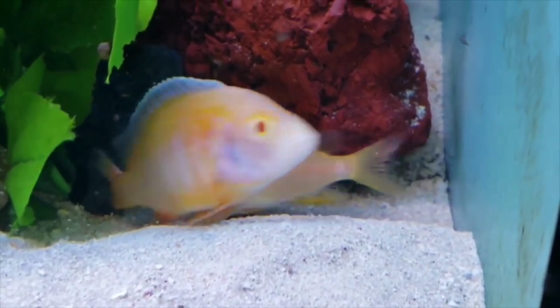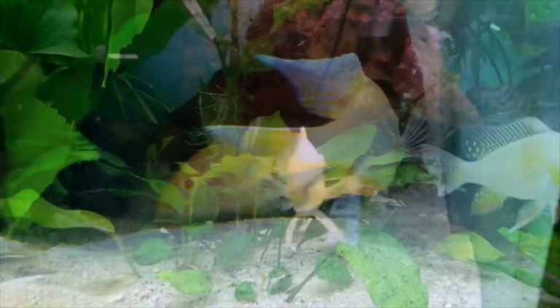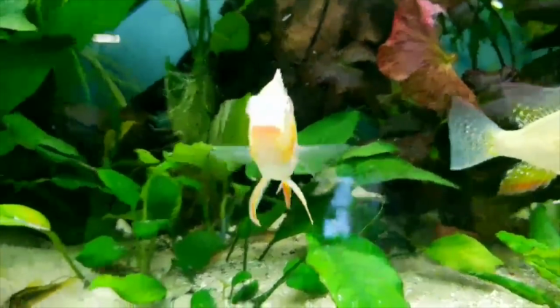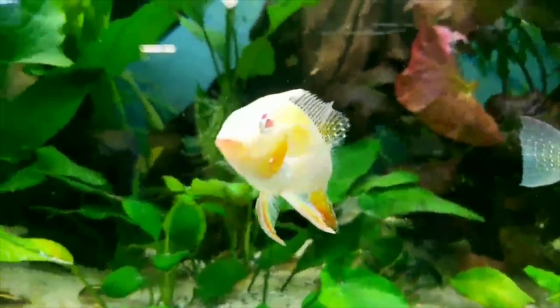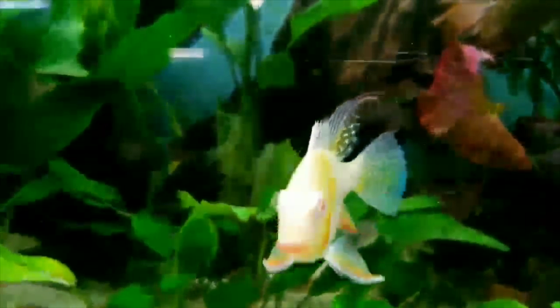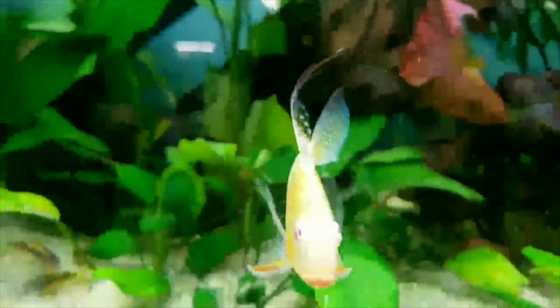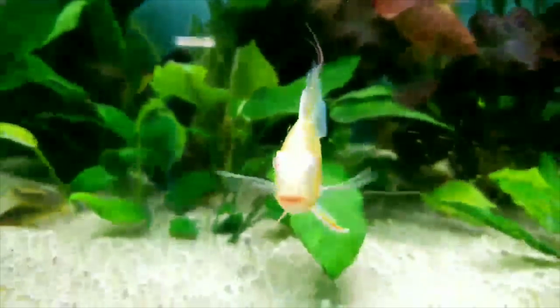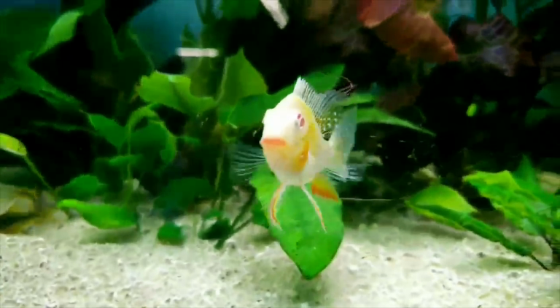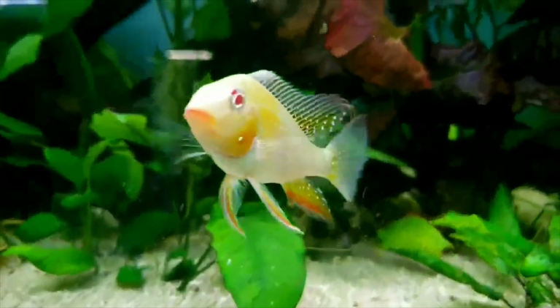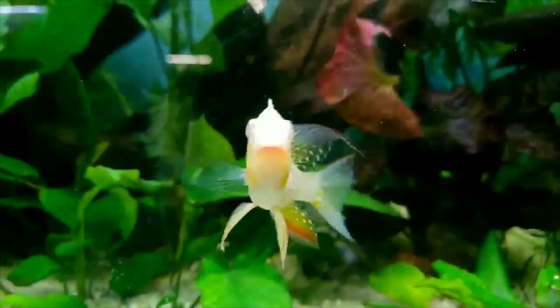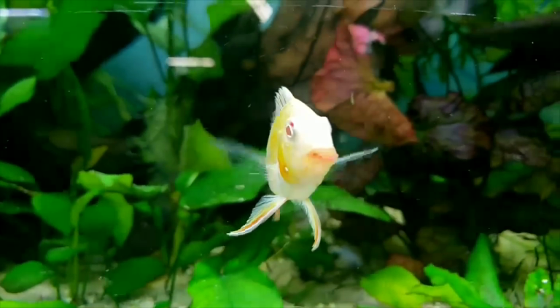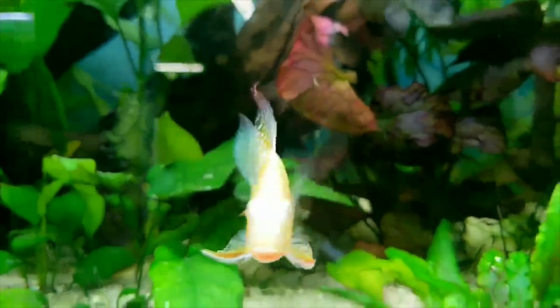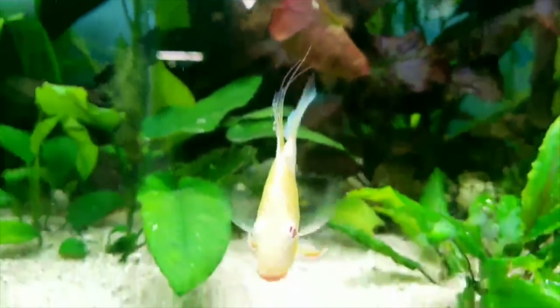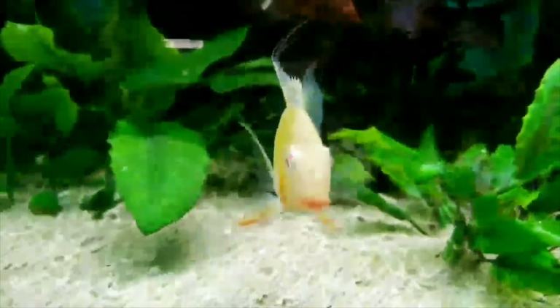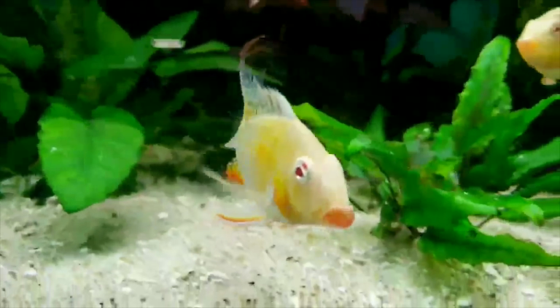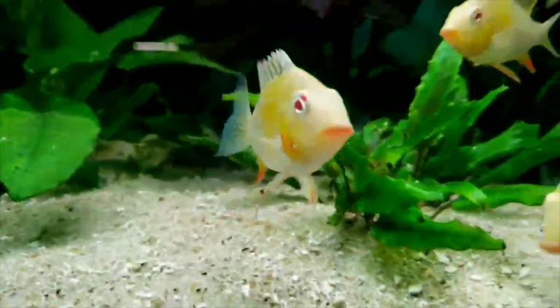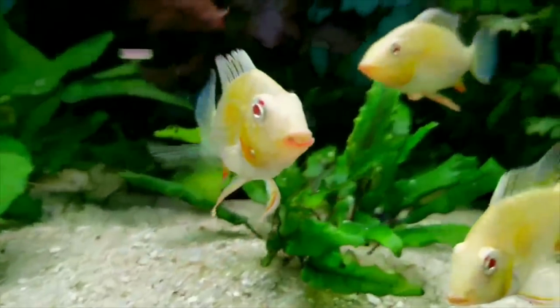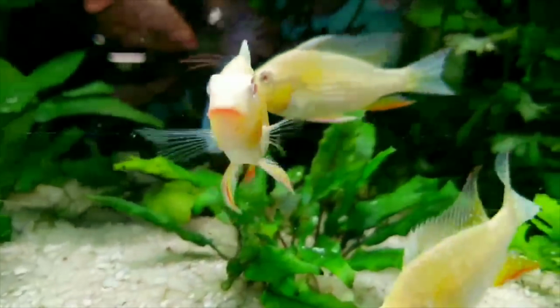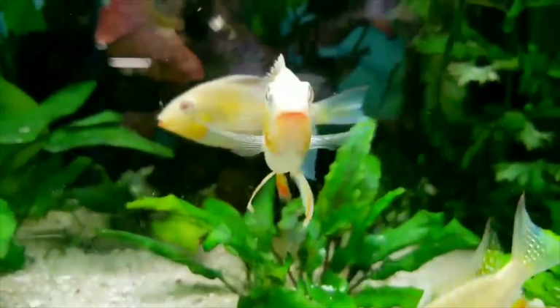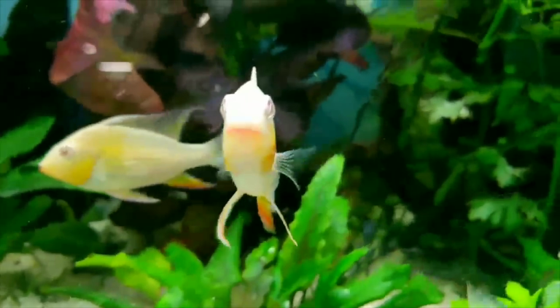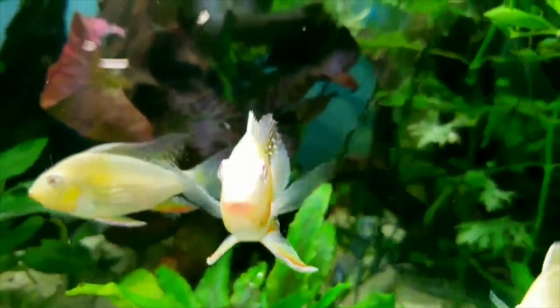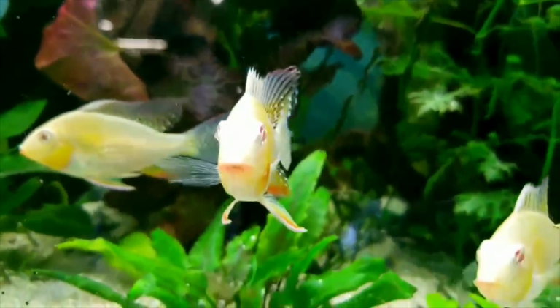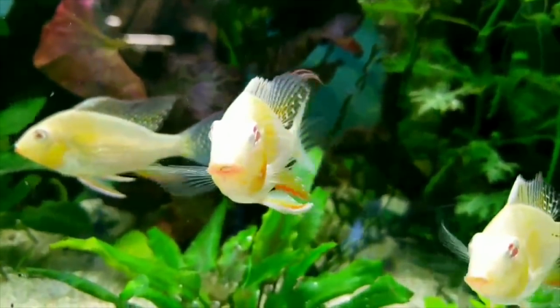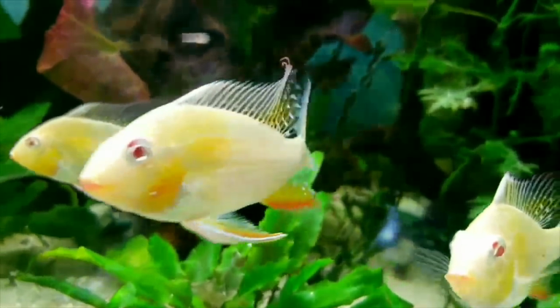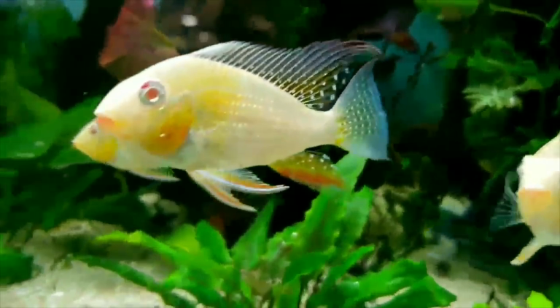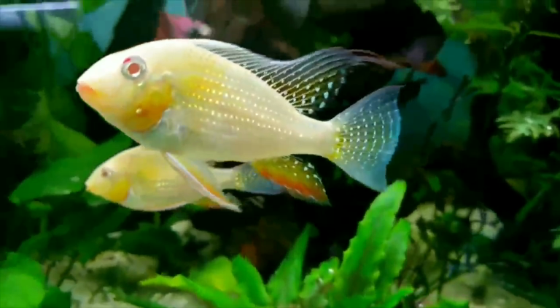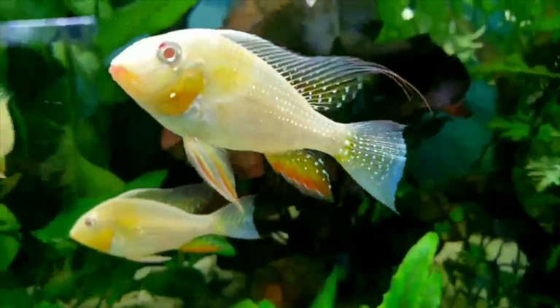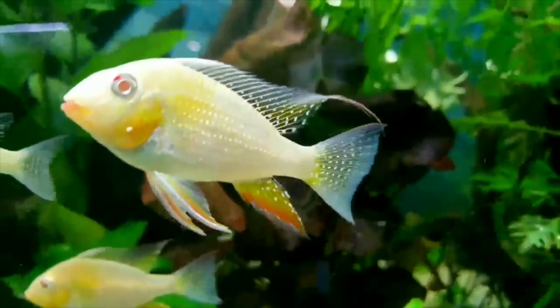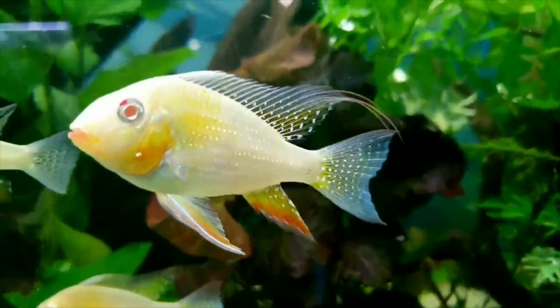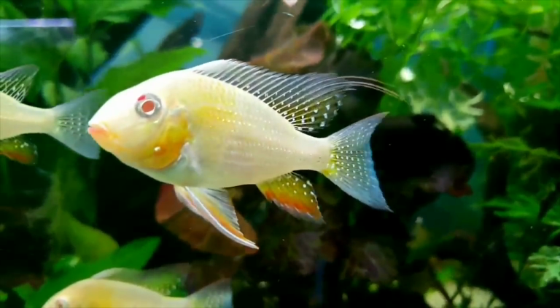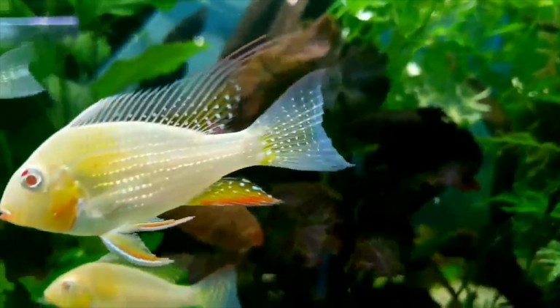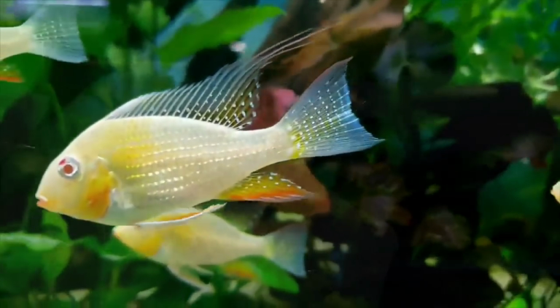Now this is a throw-in — this is an albino geophagus. I wouldn't mind having this fish as well. This is from Billy as well. Man, that is a cool fish.